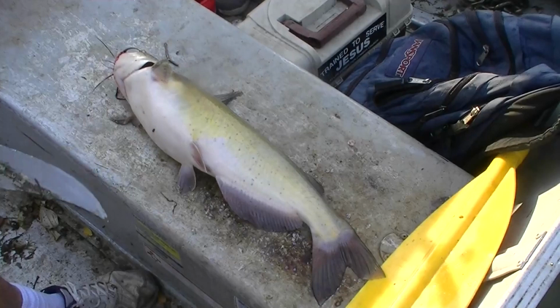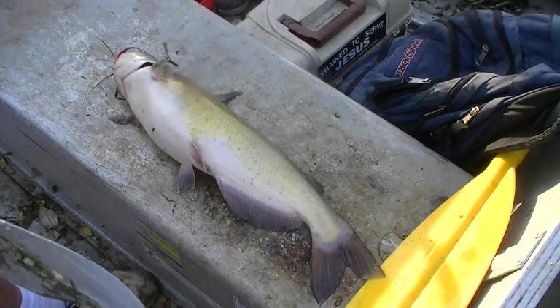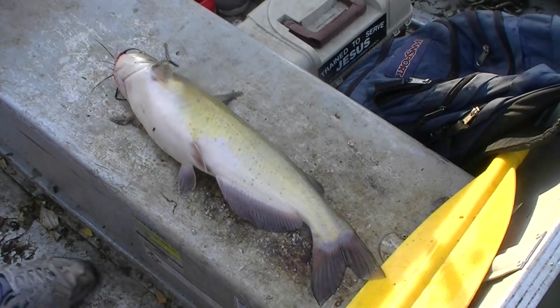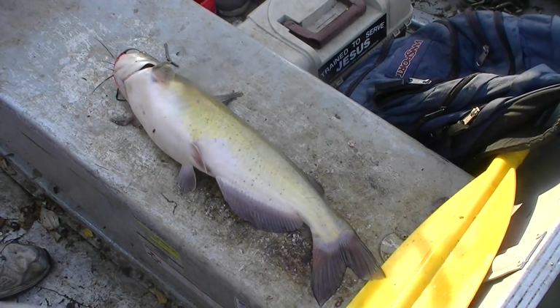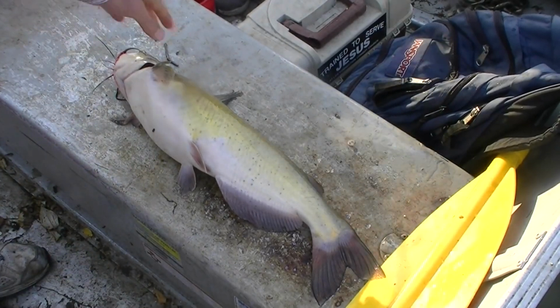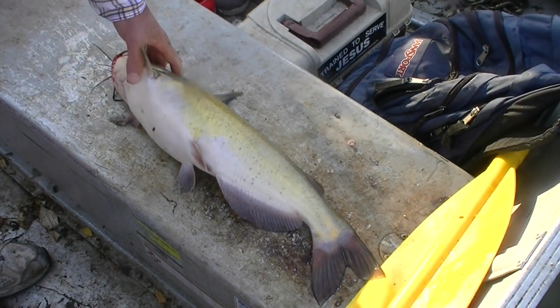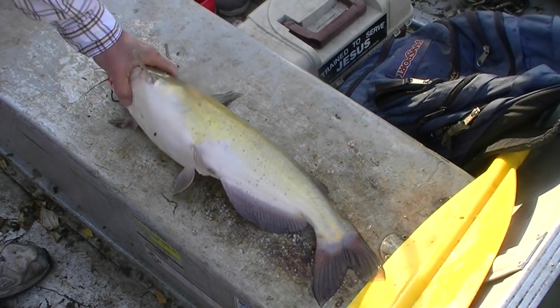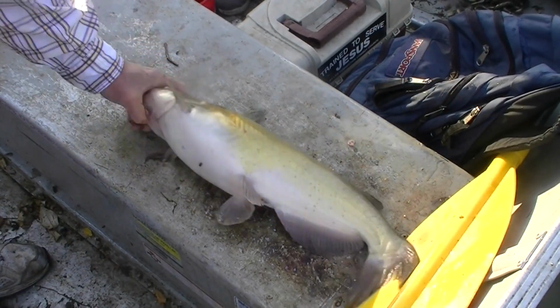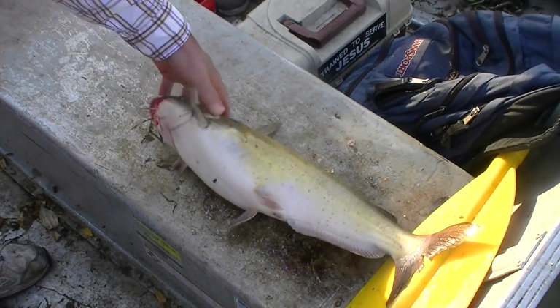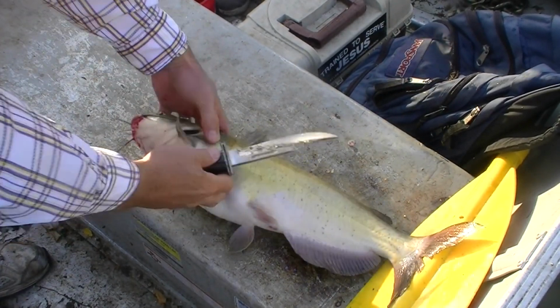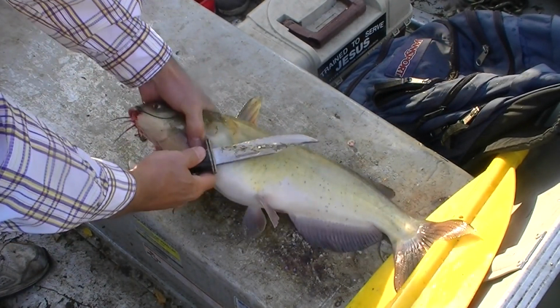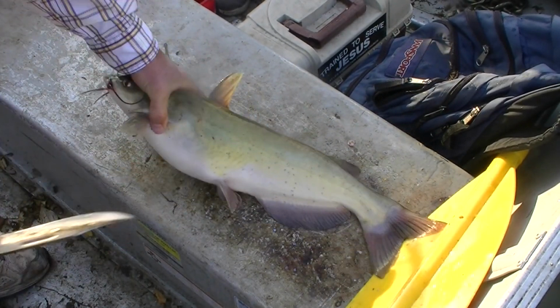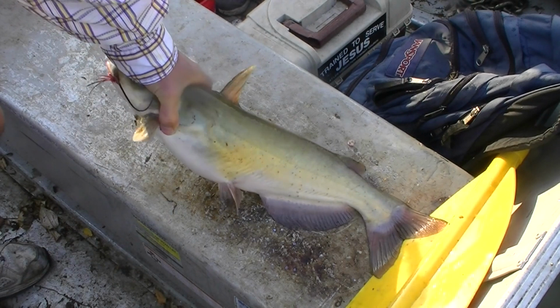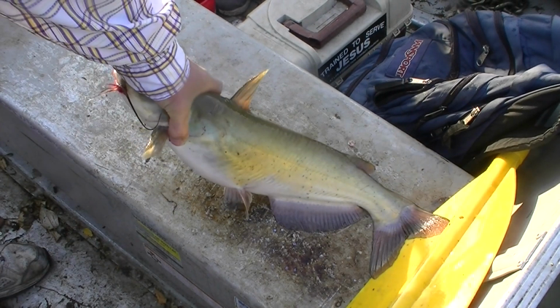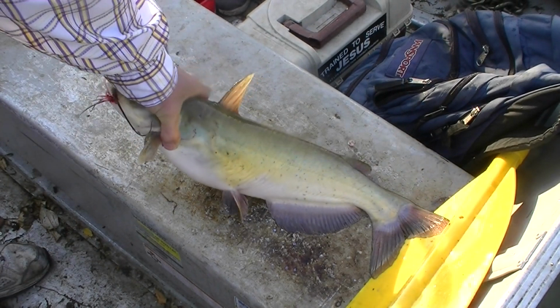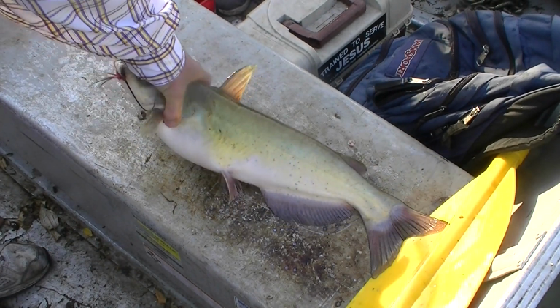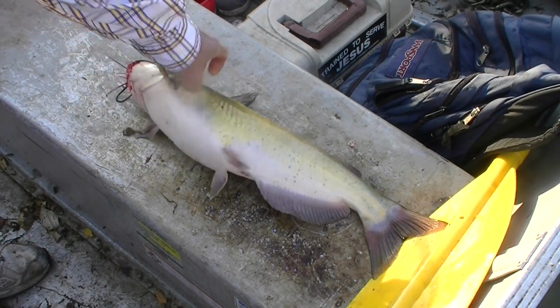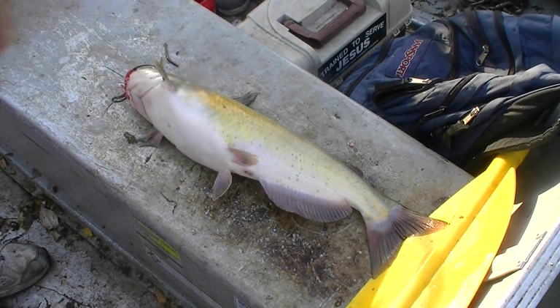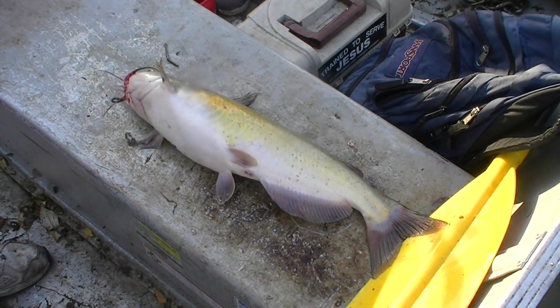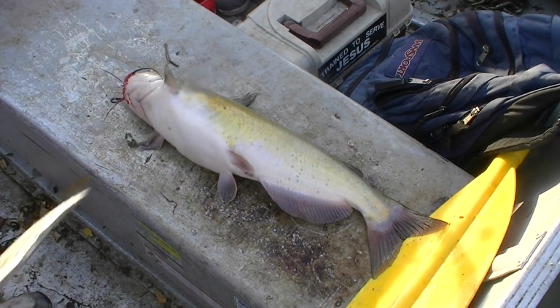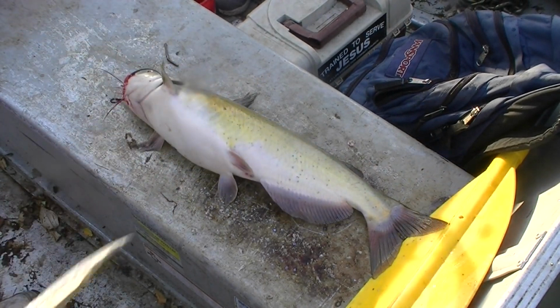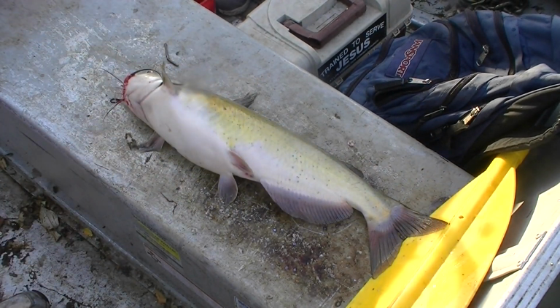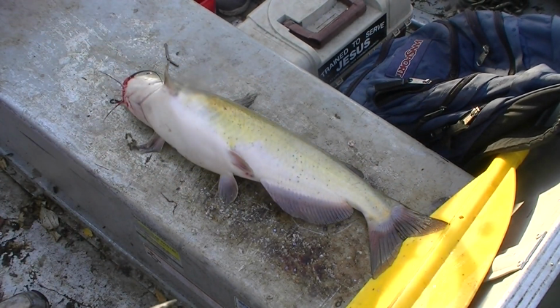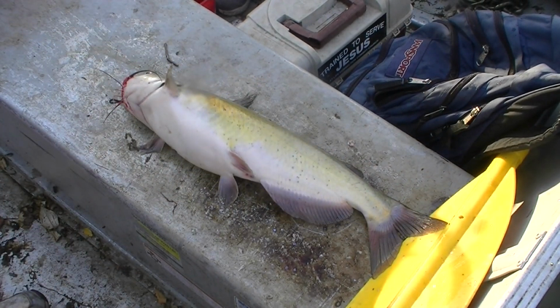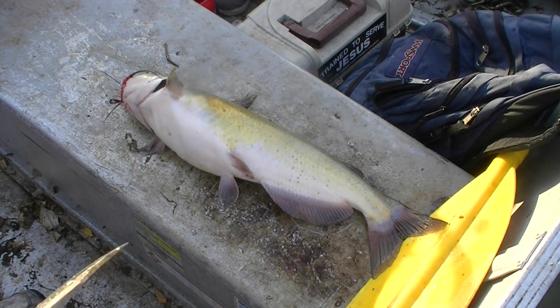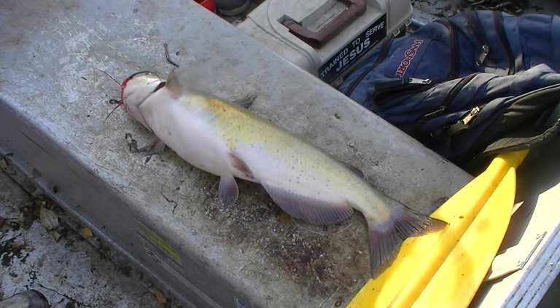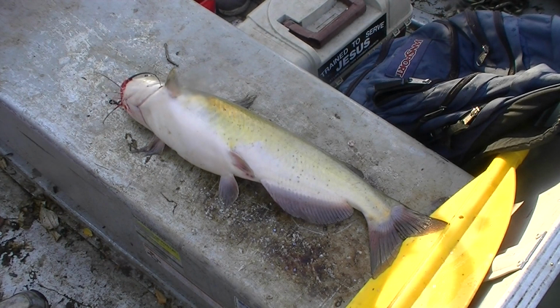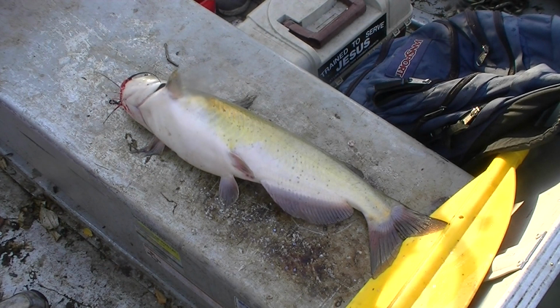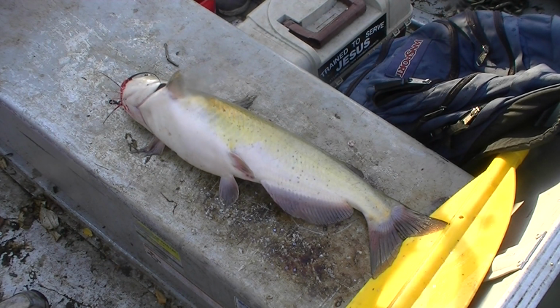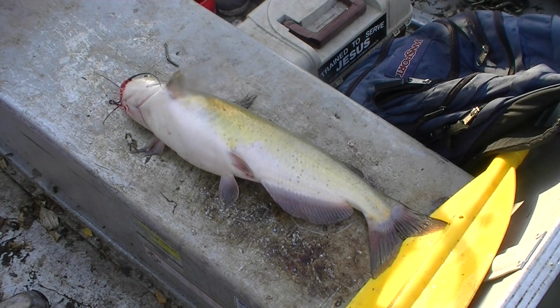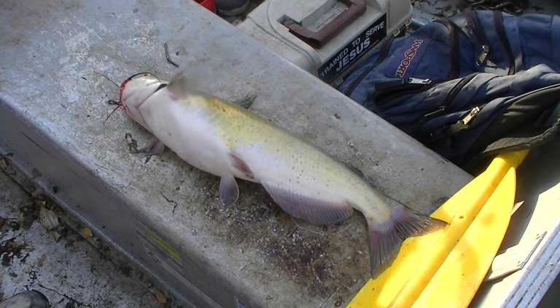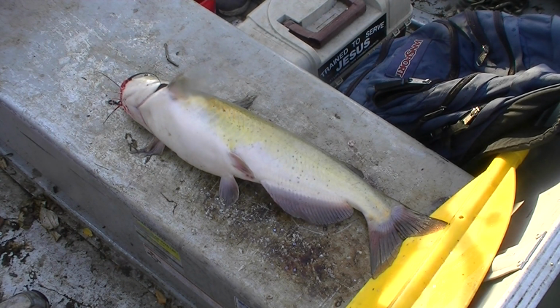All right, well praise the Lord who's provided this nice channel catfish for us — answer to prayer. The purpose of this video is to demonstrate how to bleed out a channel catfish so there's less blood in the meat.